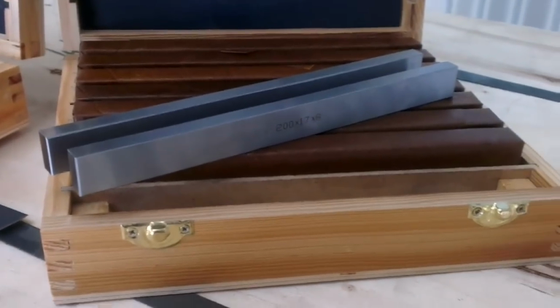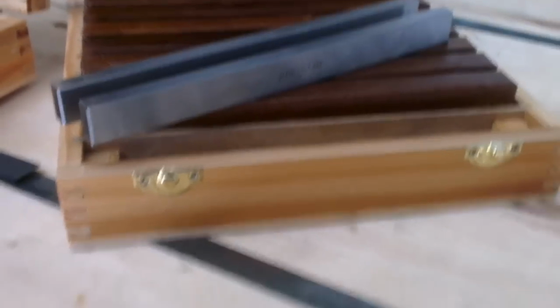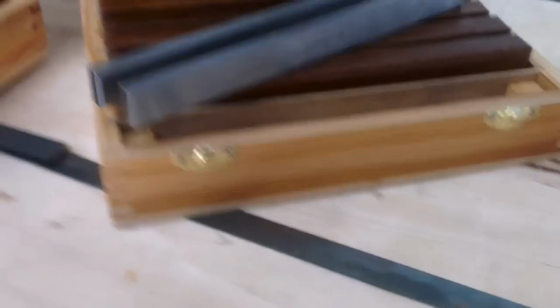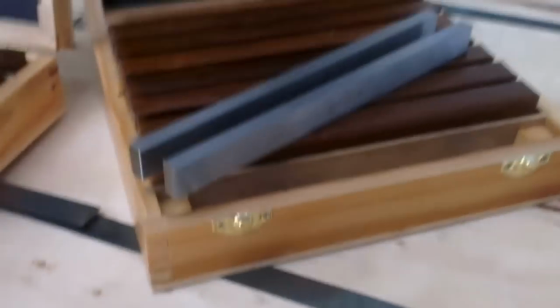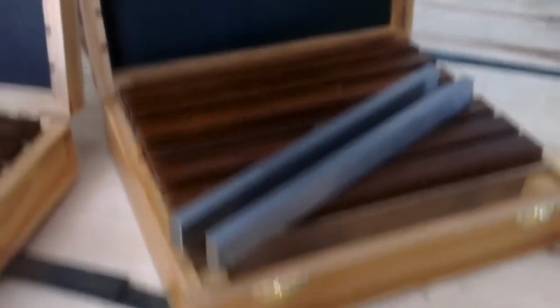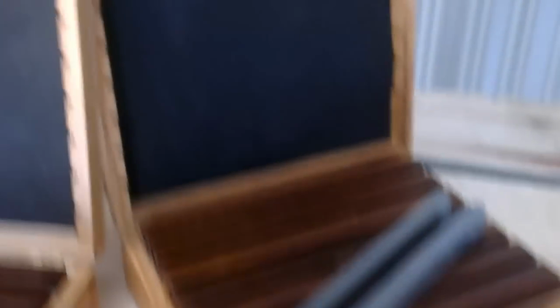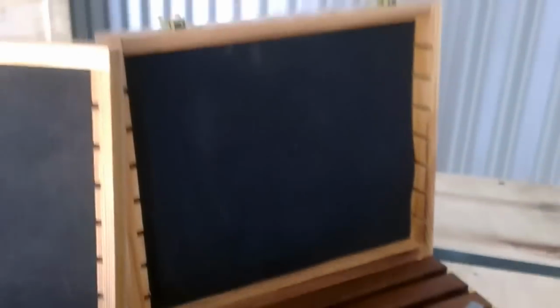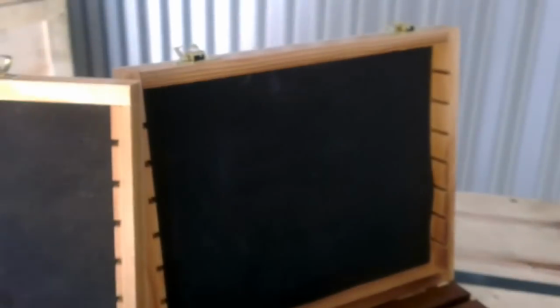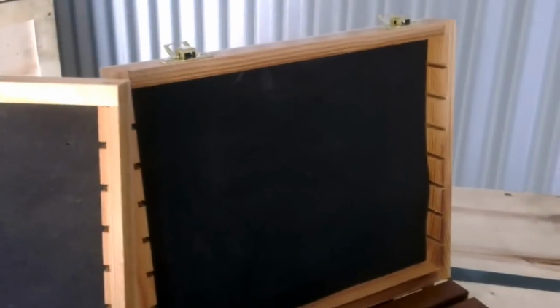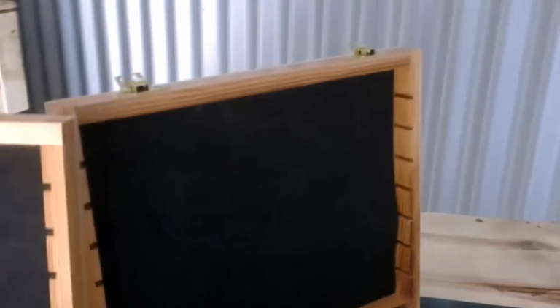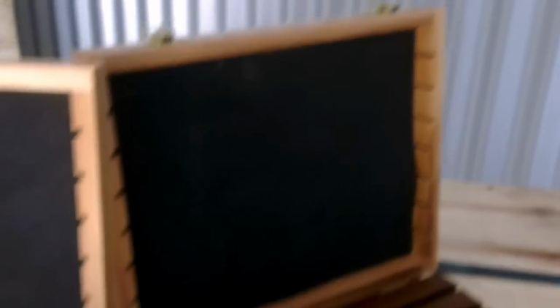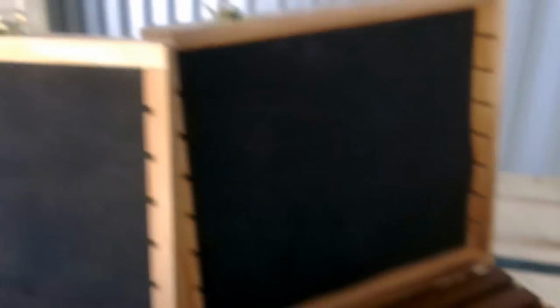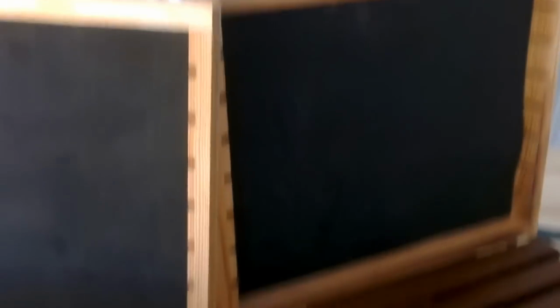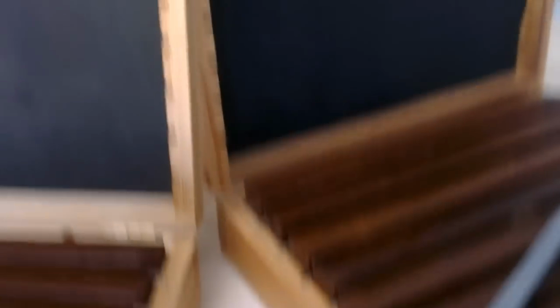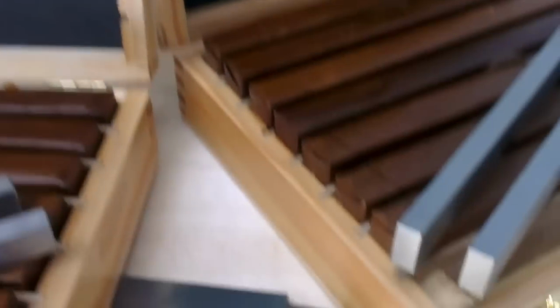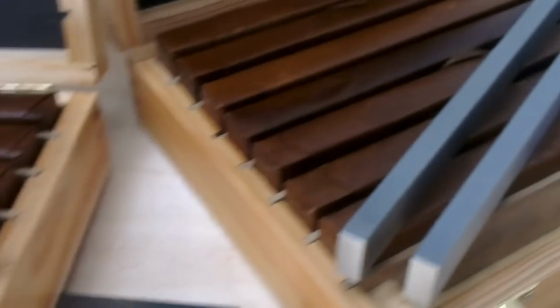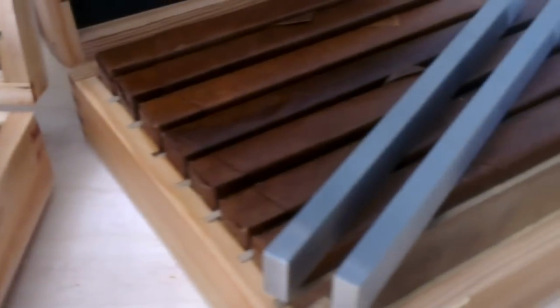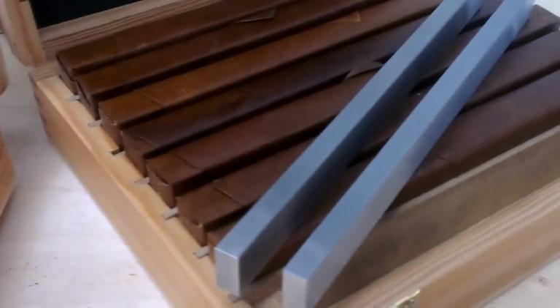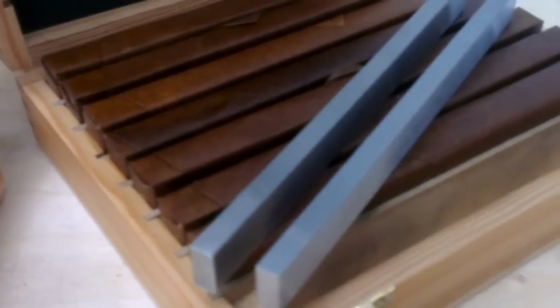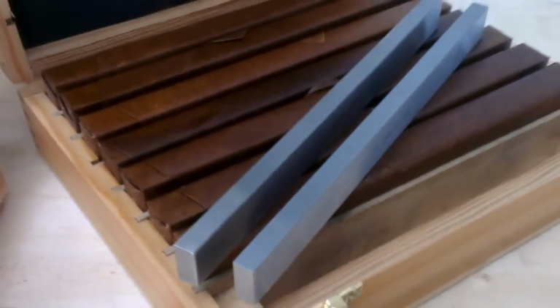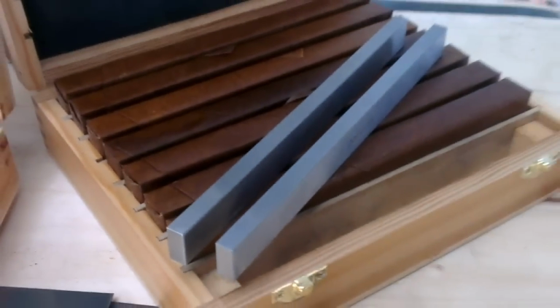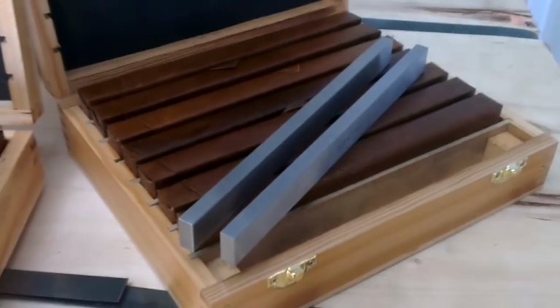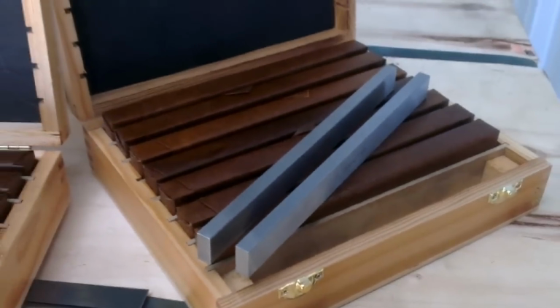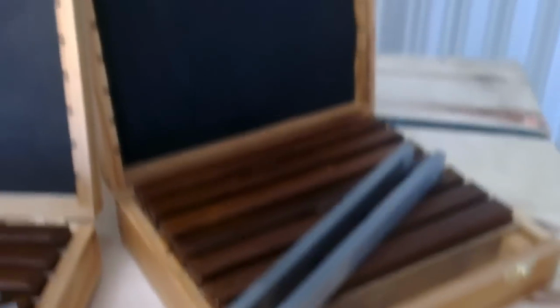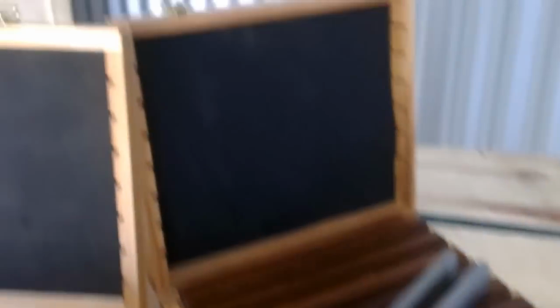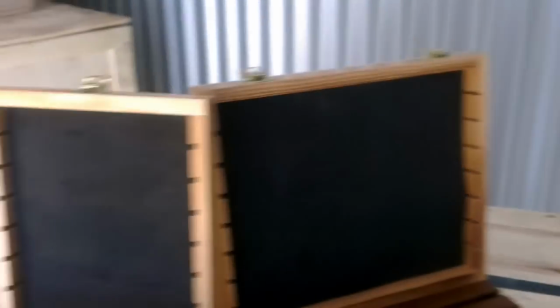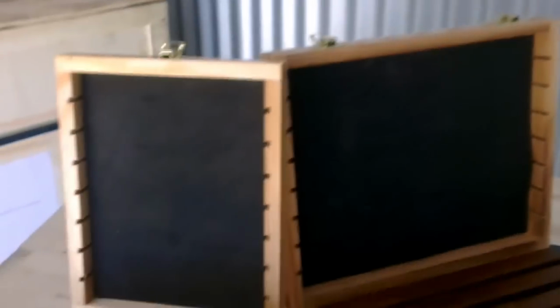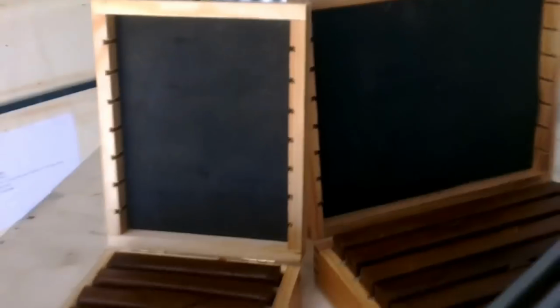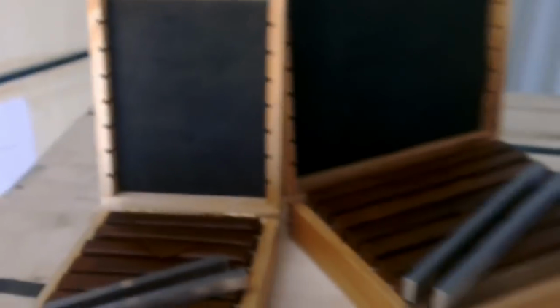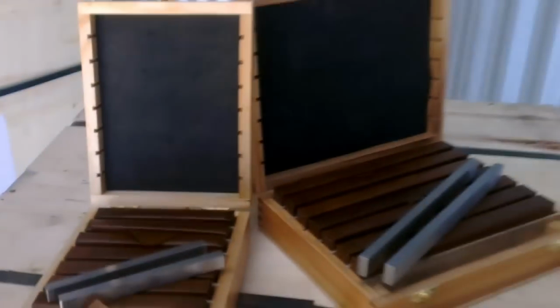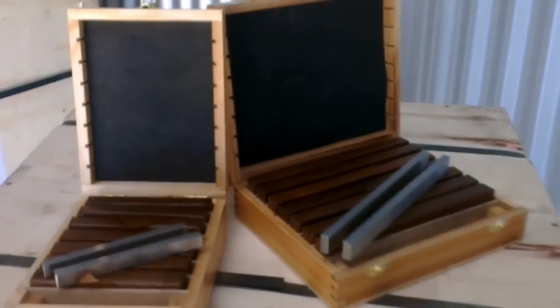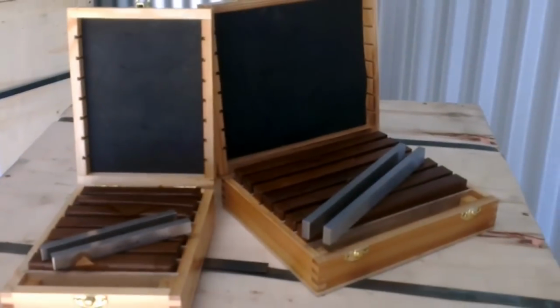They come in a nice wooden box, all with grease packing — nice quality.